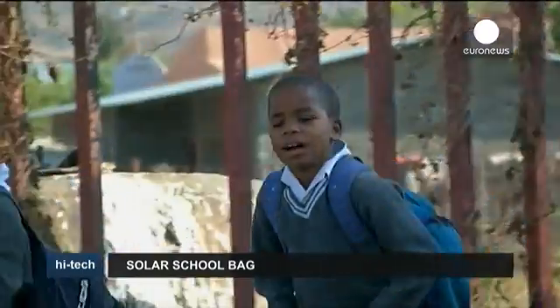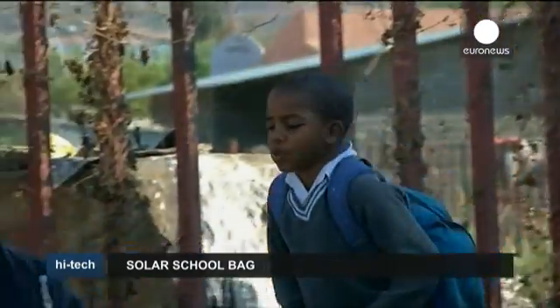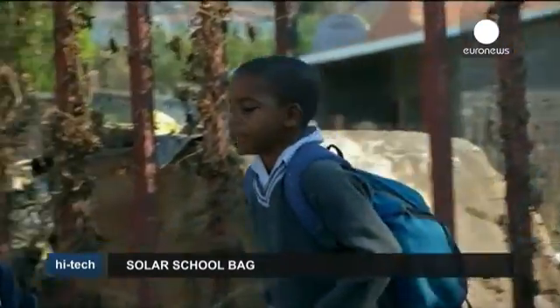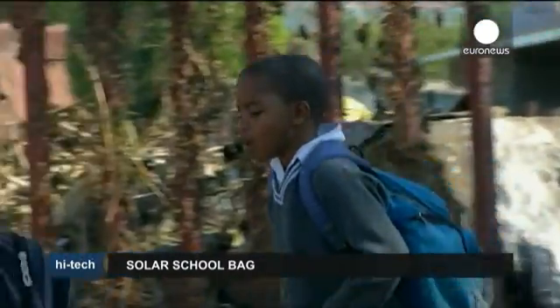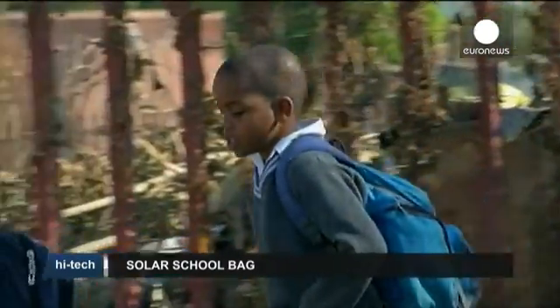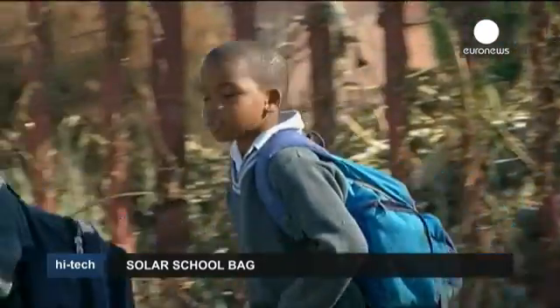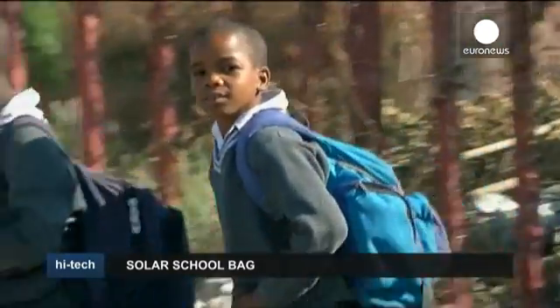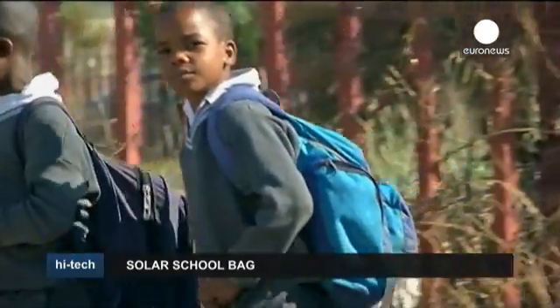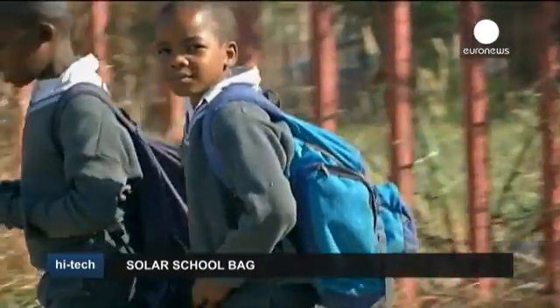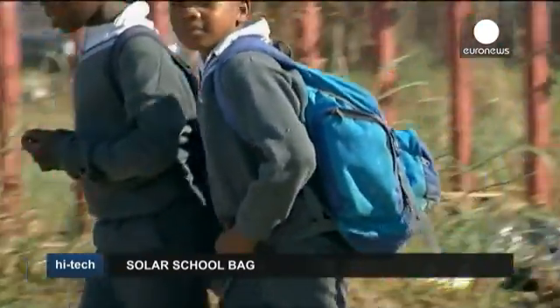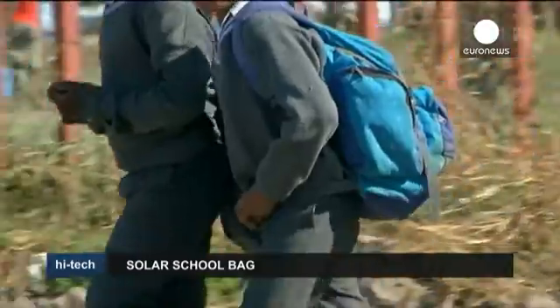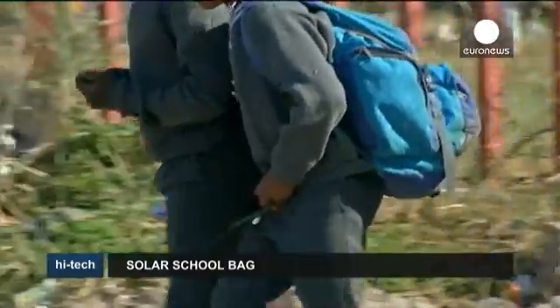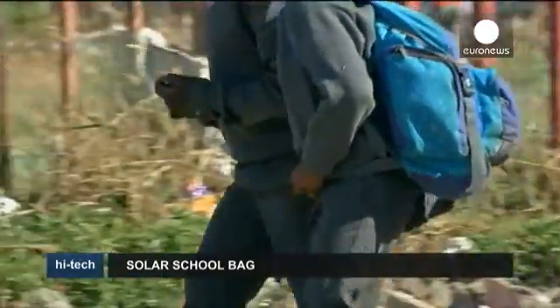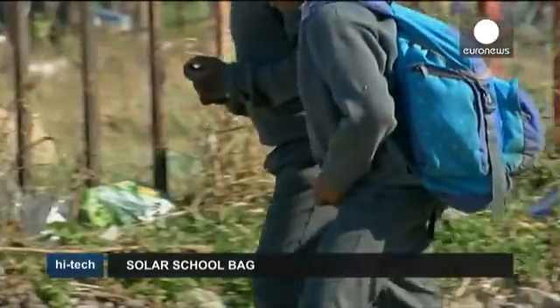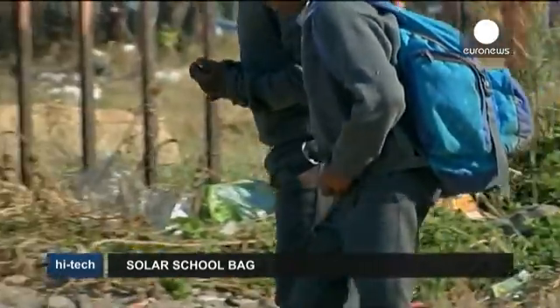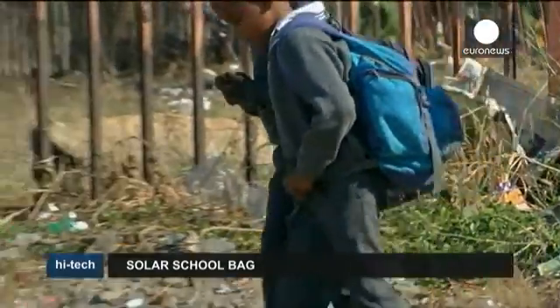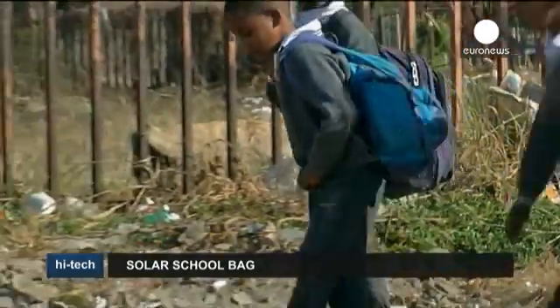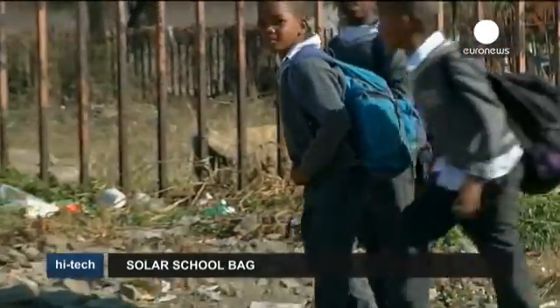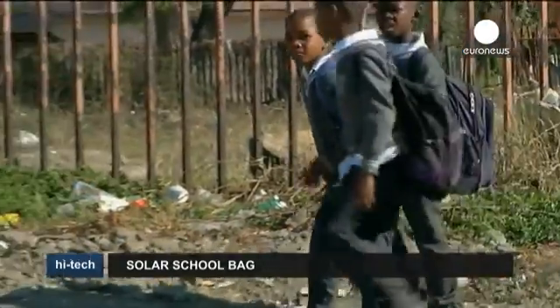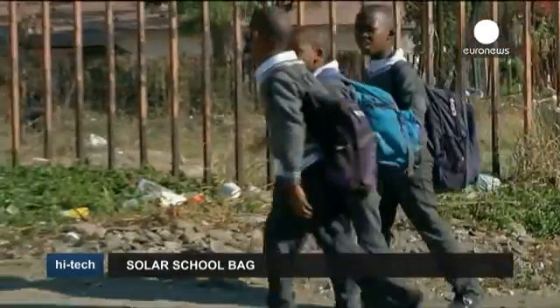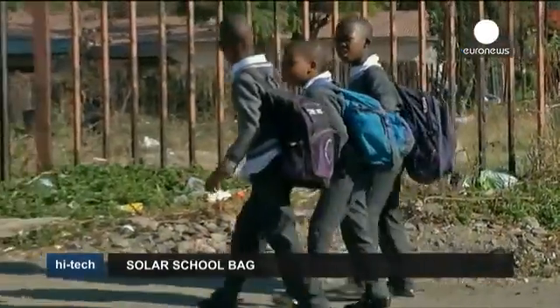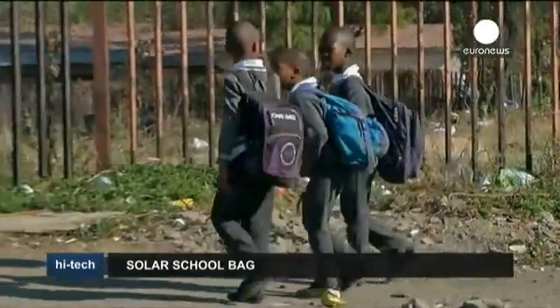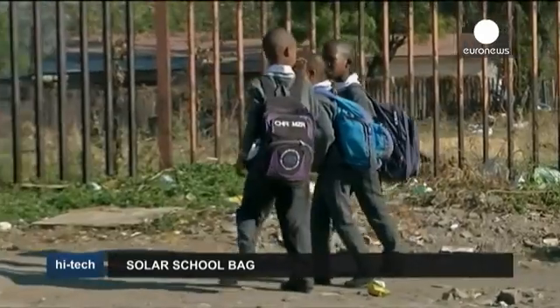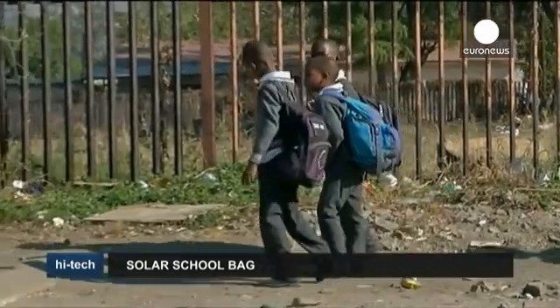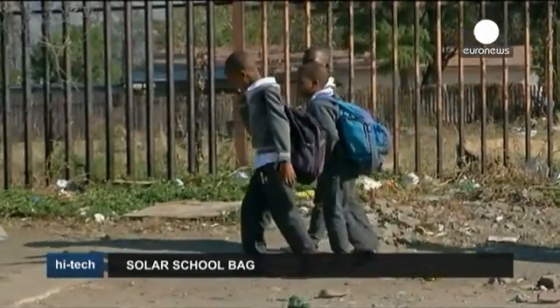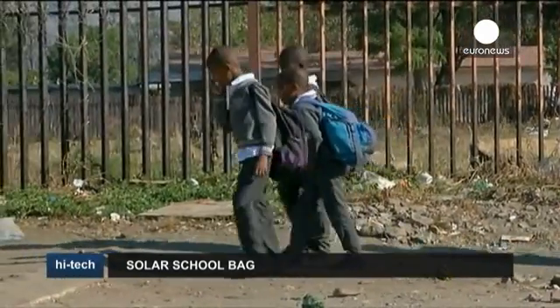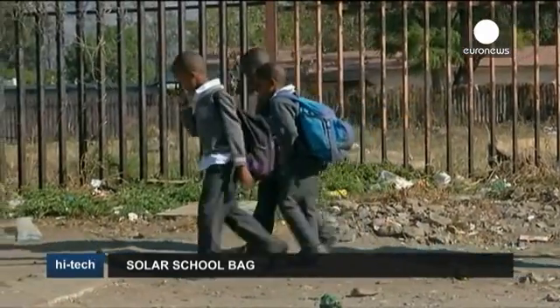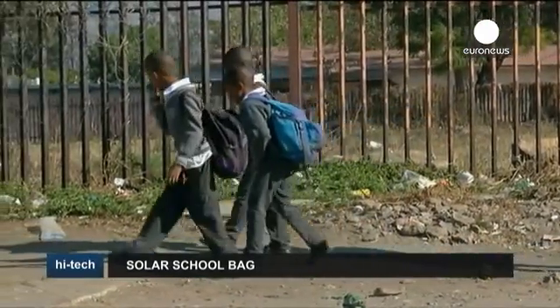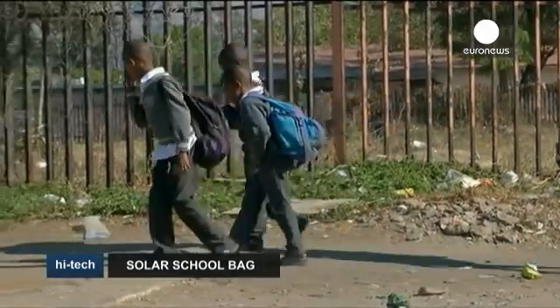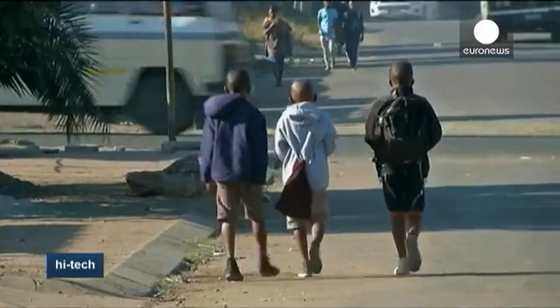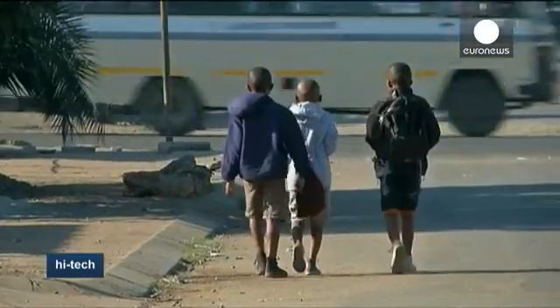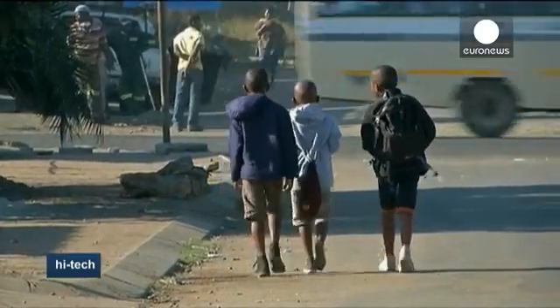The pair say the company is growing to meet demand and they're planning to launch a luxury brand to help subsidise the school bags. They also want to expand to other countries in Africa where access to electricity in poorer communities remains a problem.